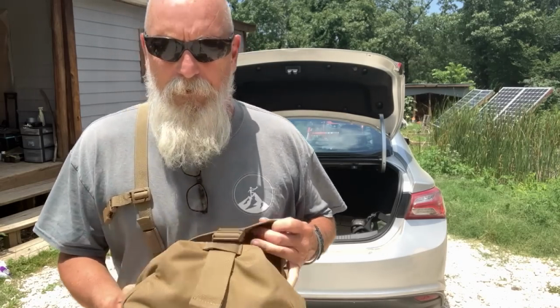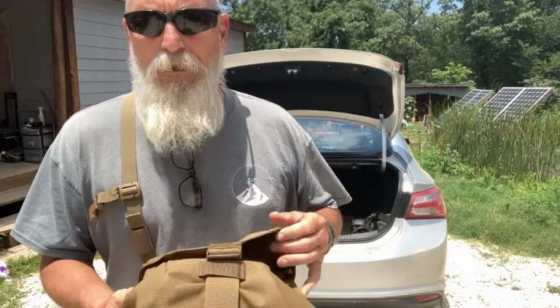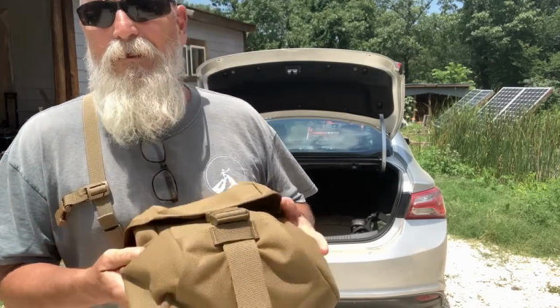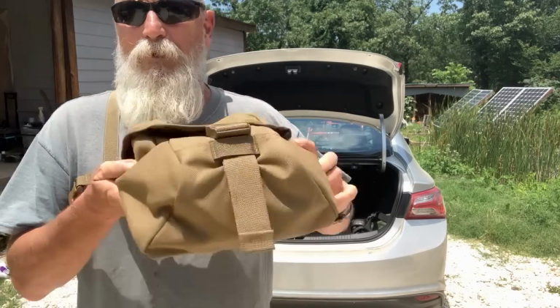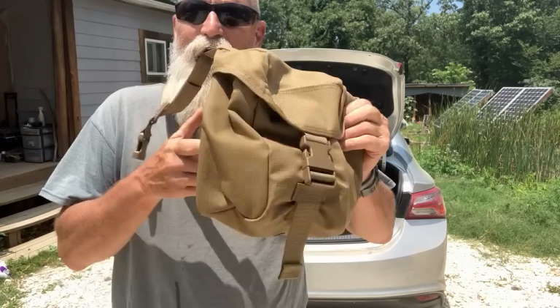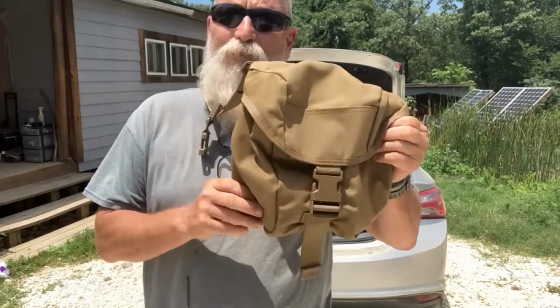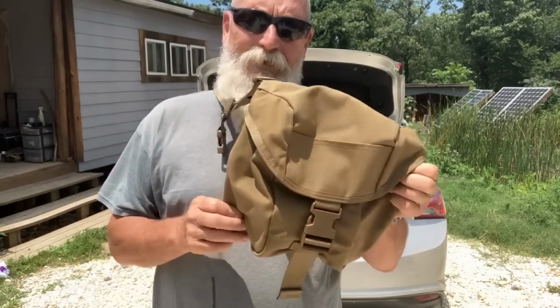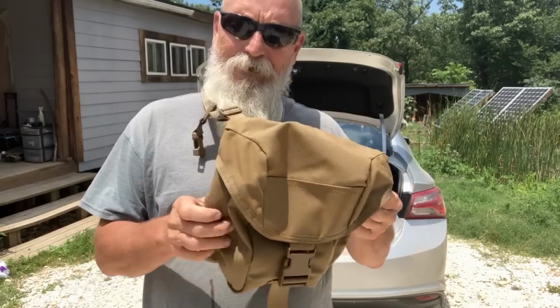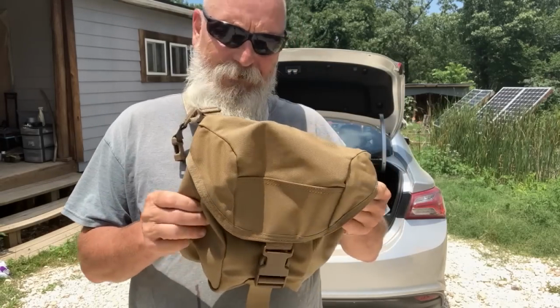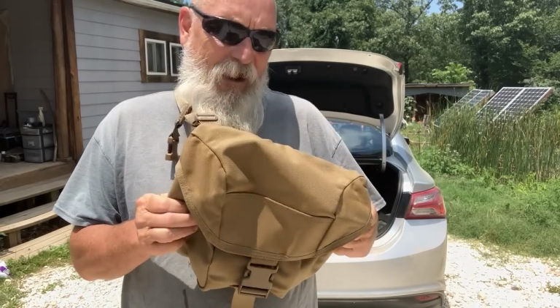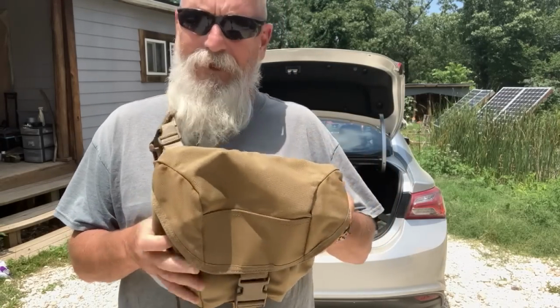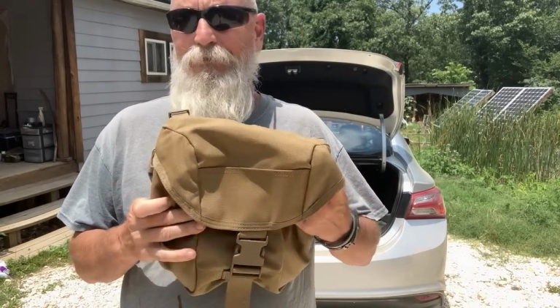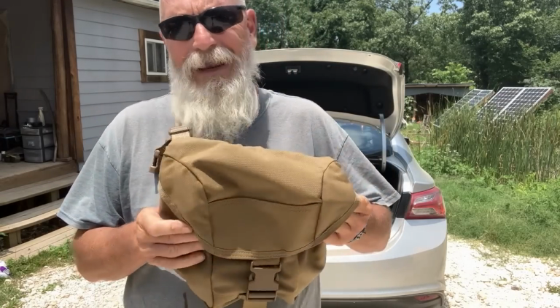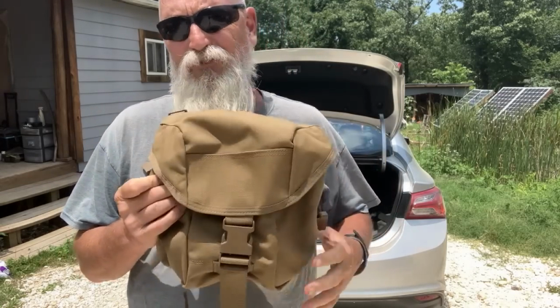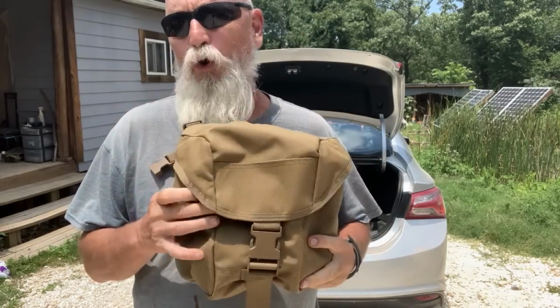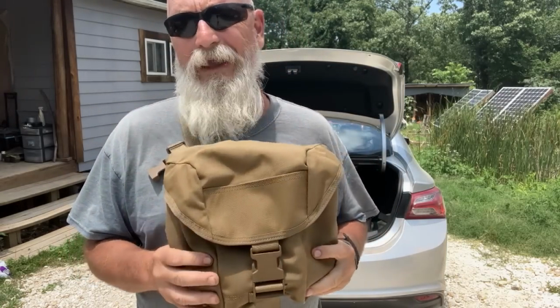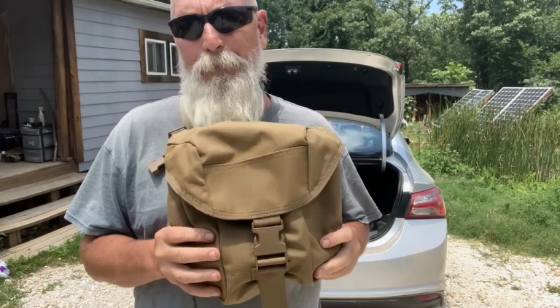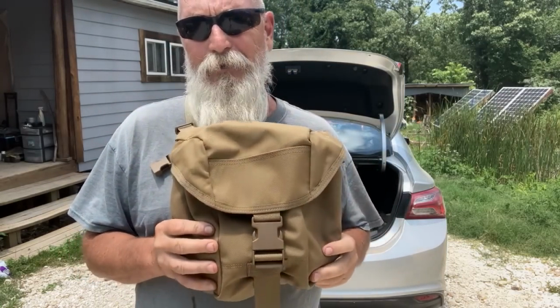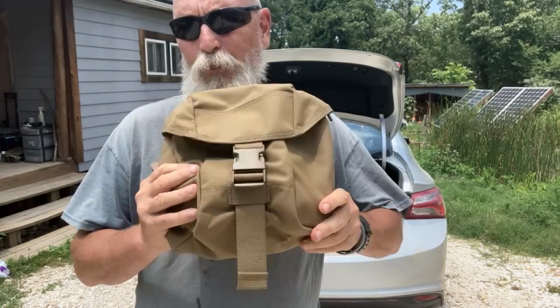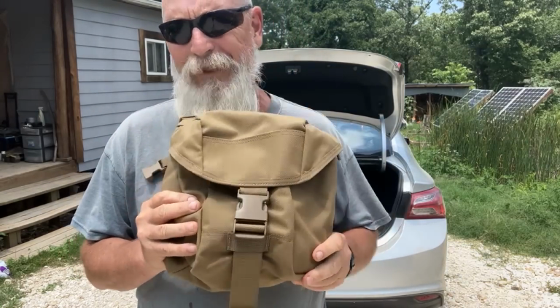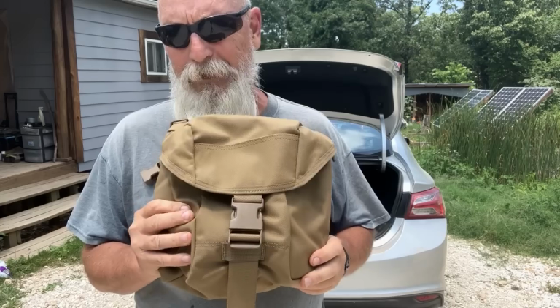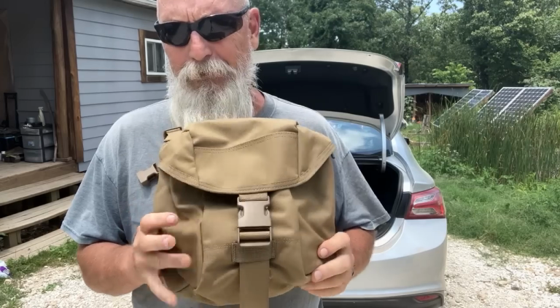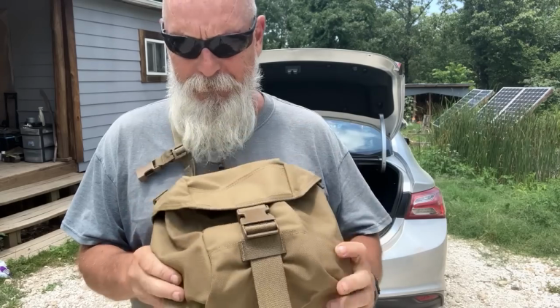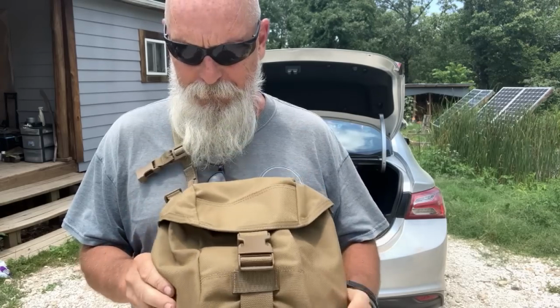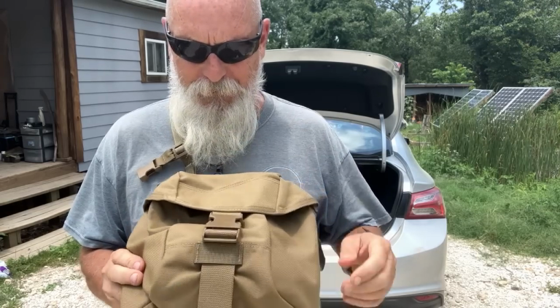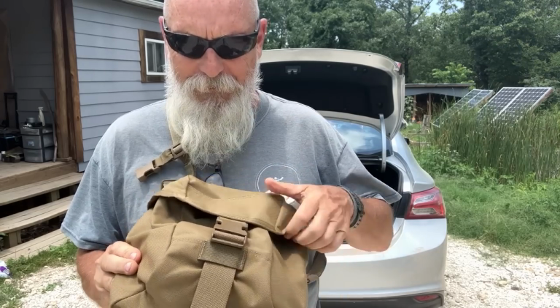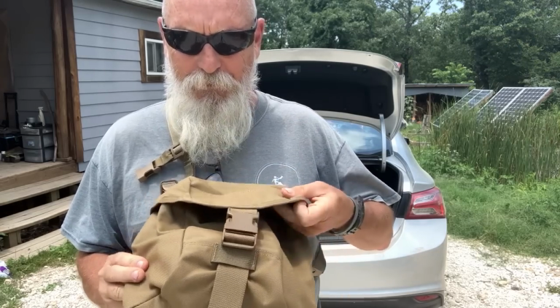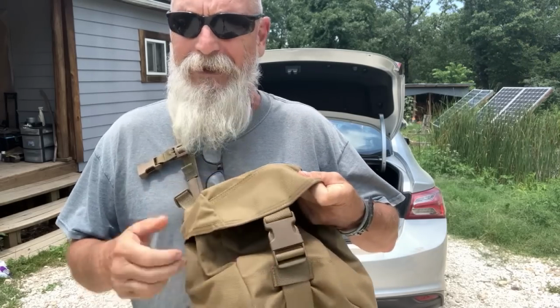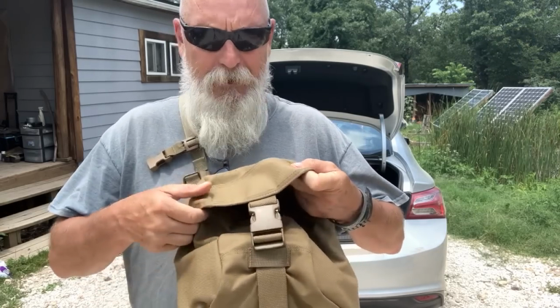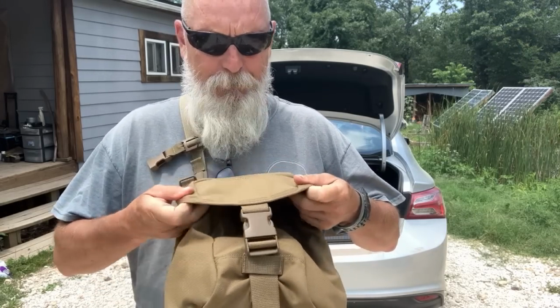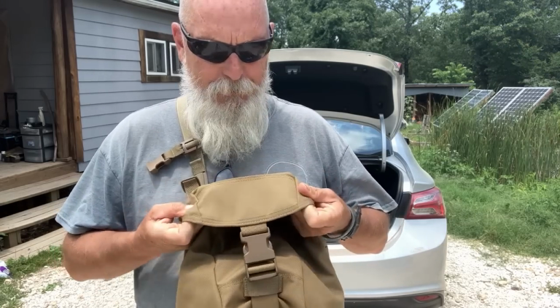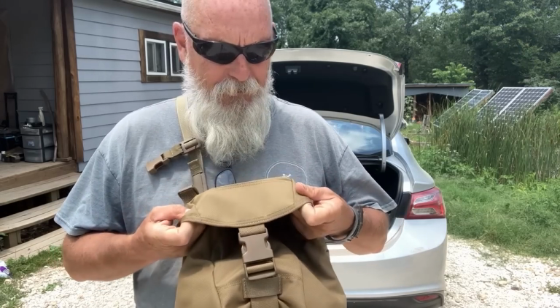If you're not familiar with Sojourn Gear, it's top end. You cannot sew any better or with any better materials than they do. Made in America by Americans.